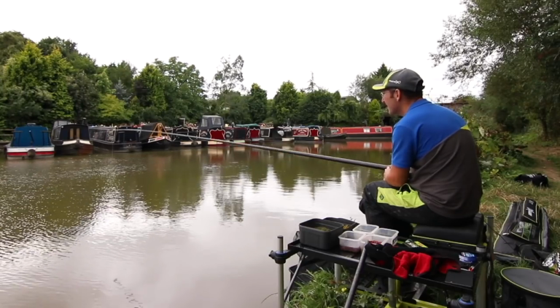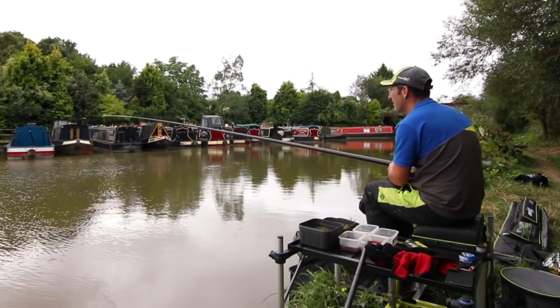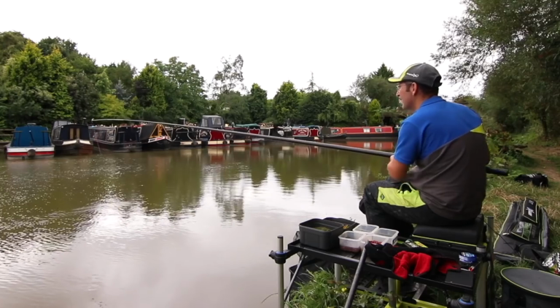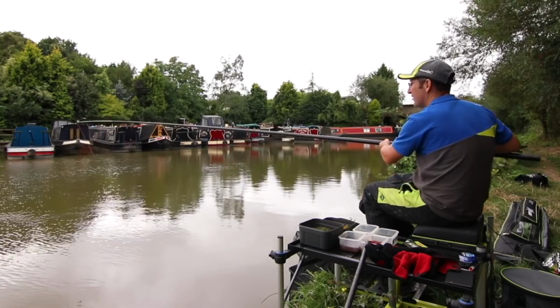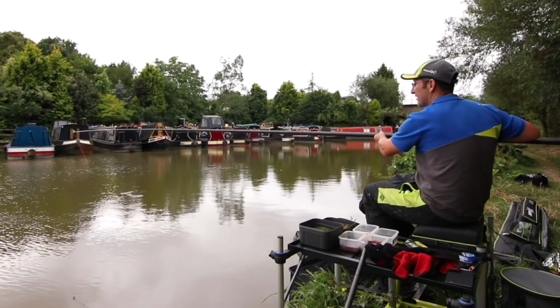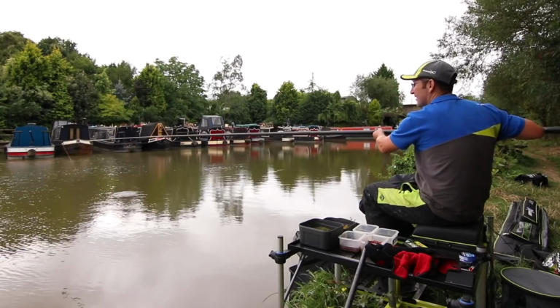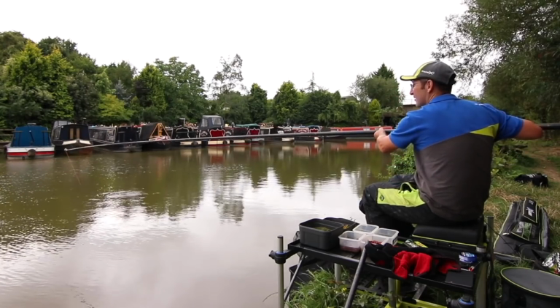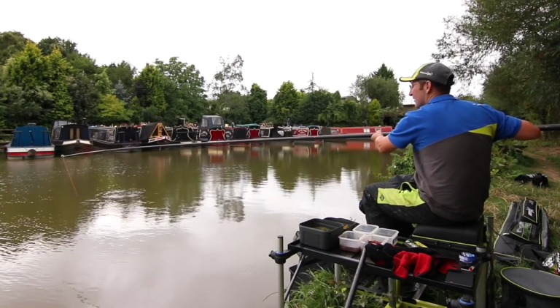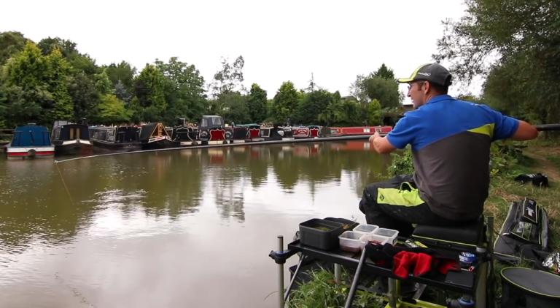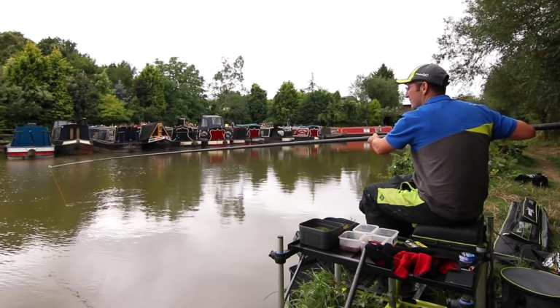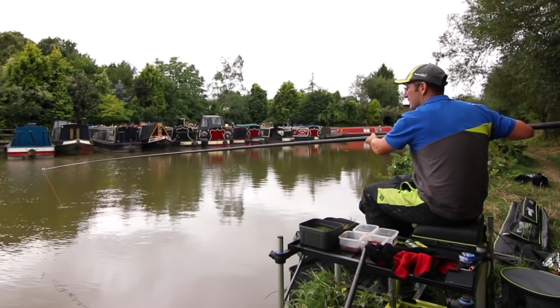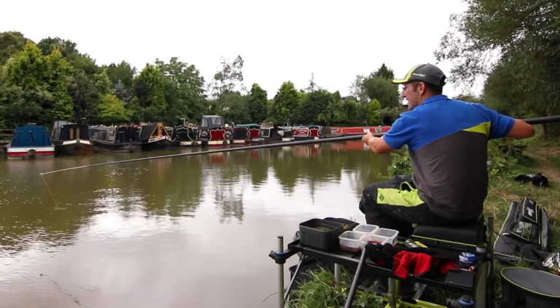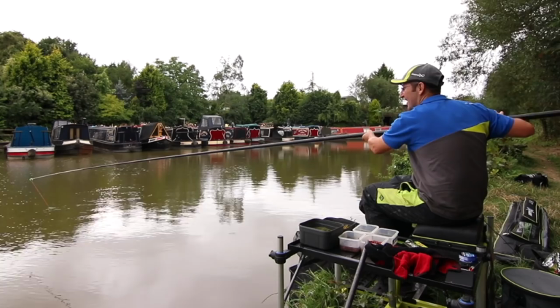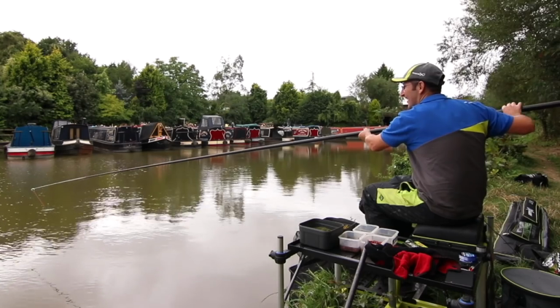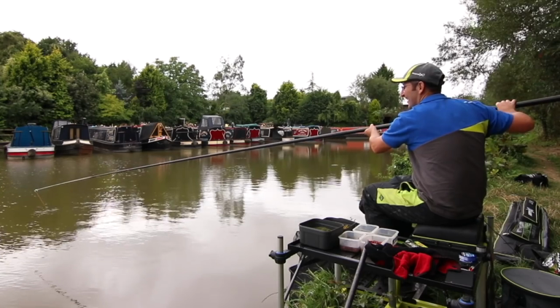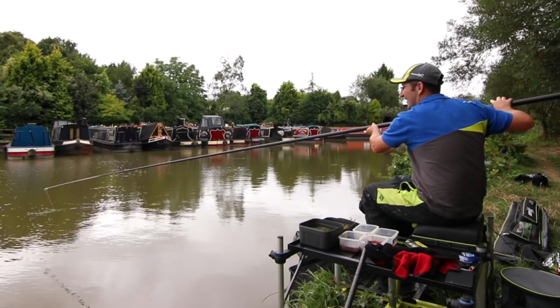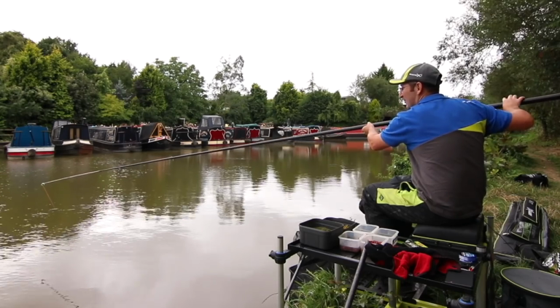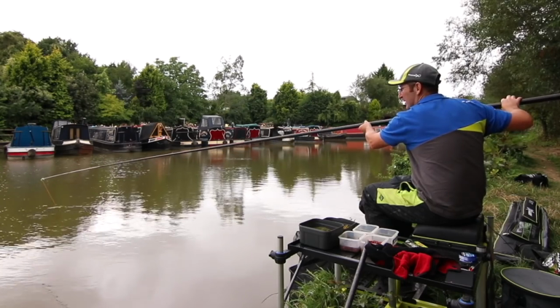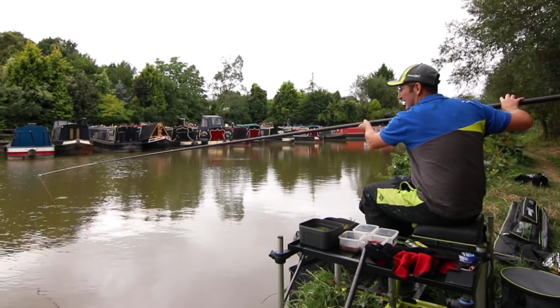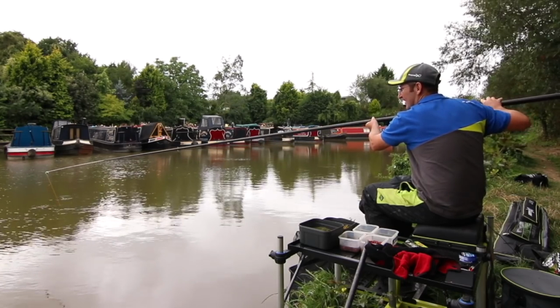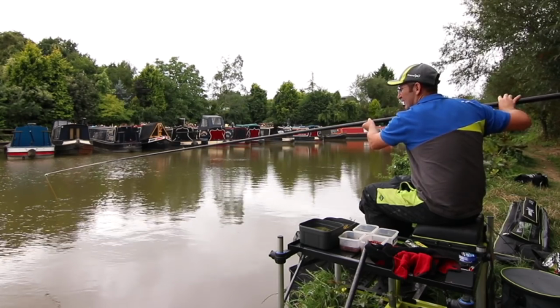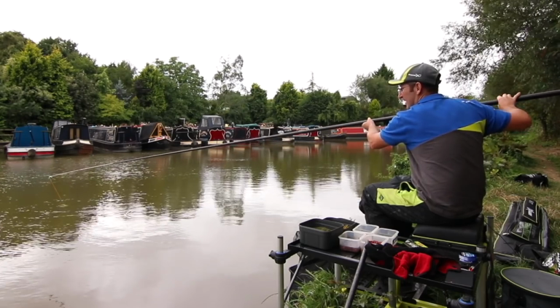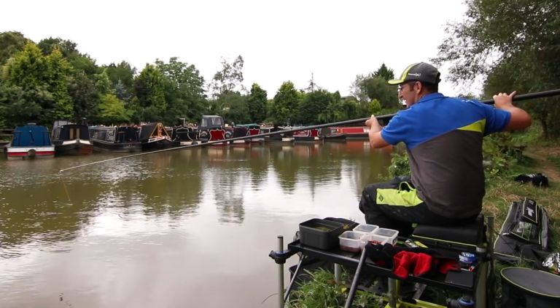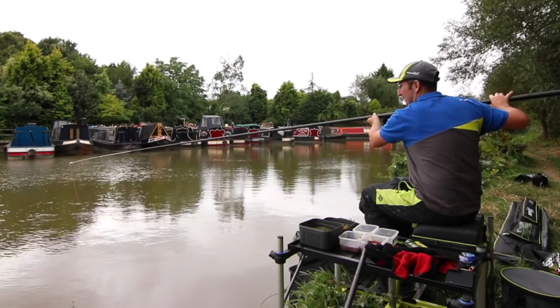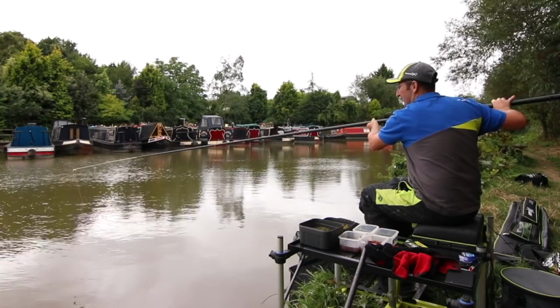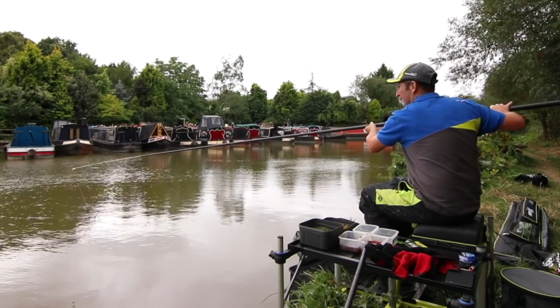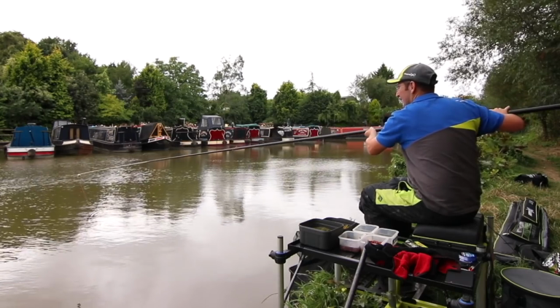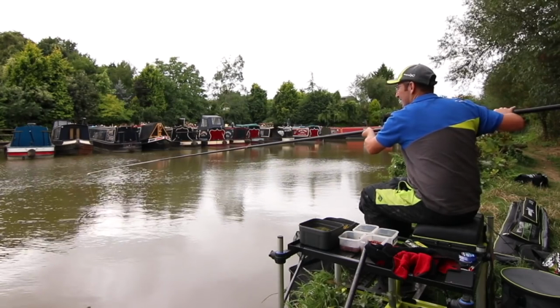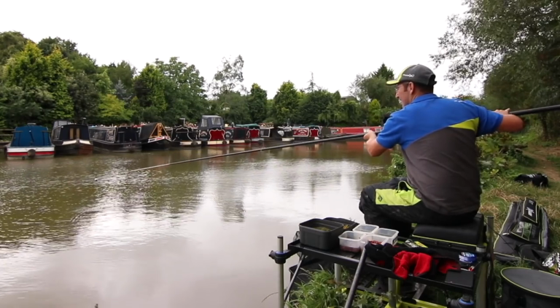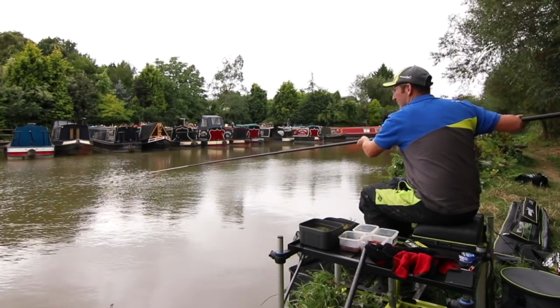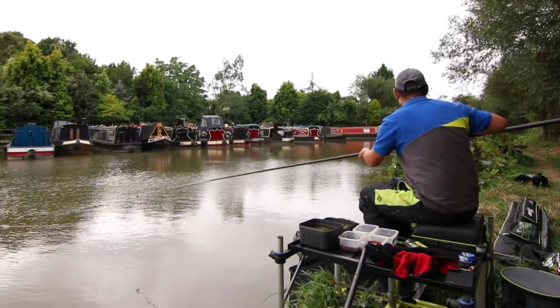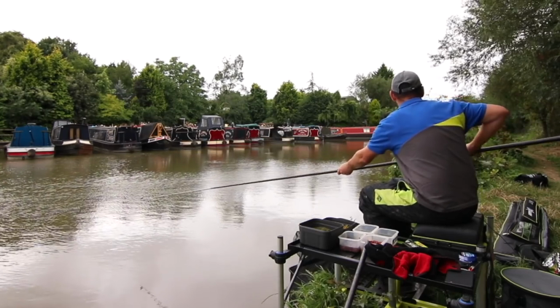Perfect for a canal like this that's pulling a lot and with big baits — still sensitive enough for the bream. There we are — and we're on! That's a bream for sure. Wallowing around. Could be a 4-pounder this.